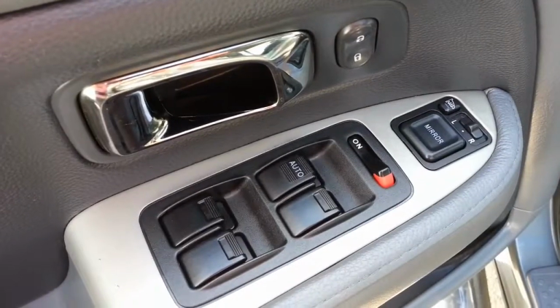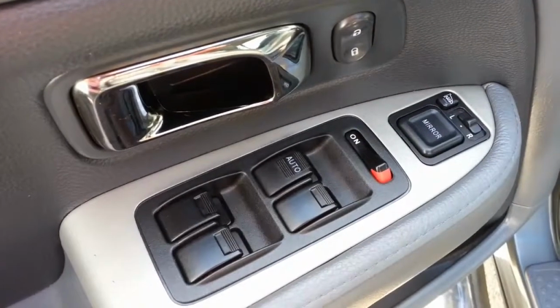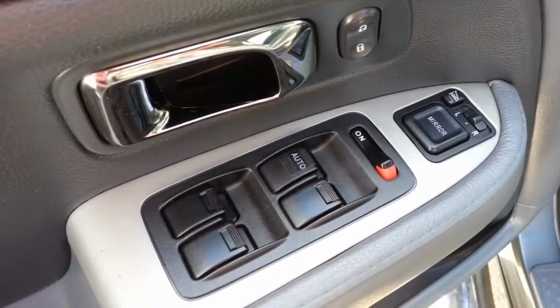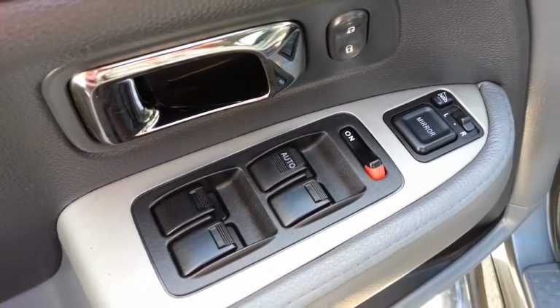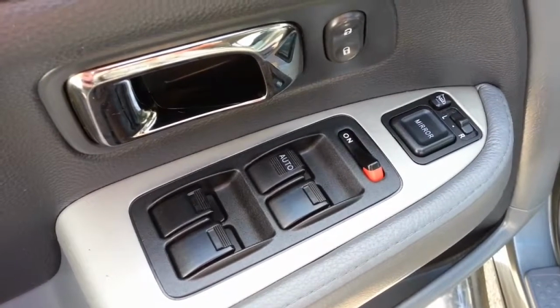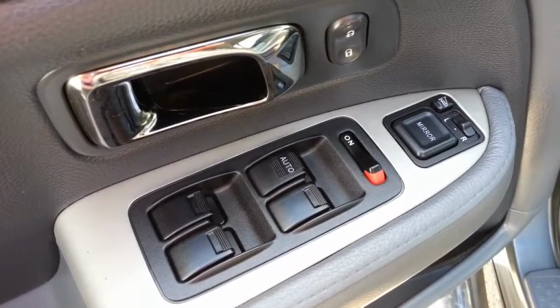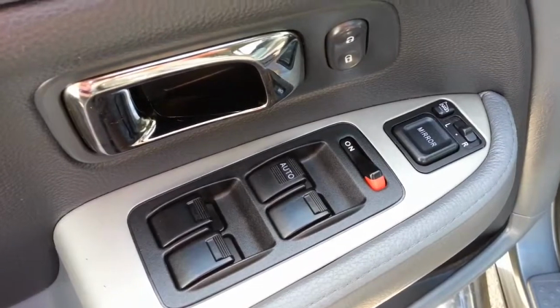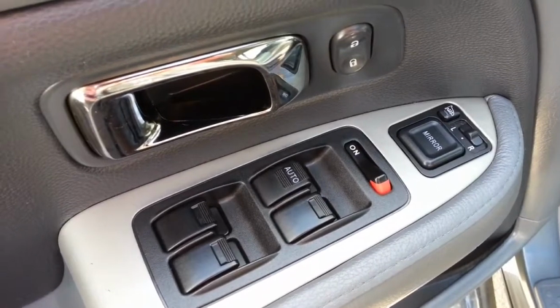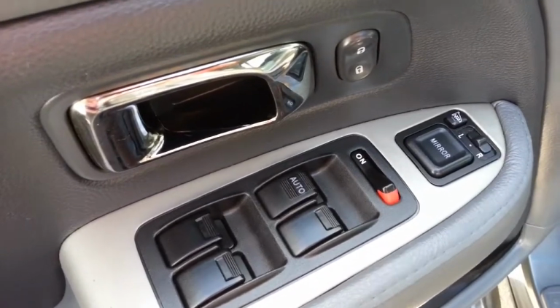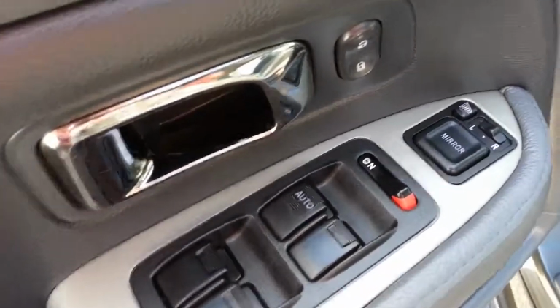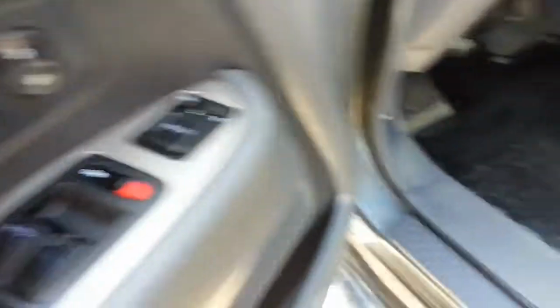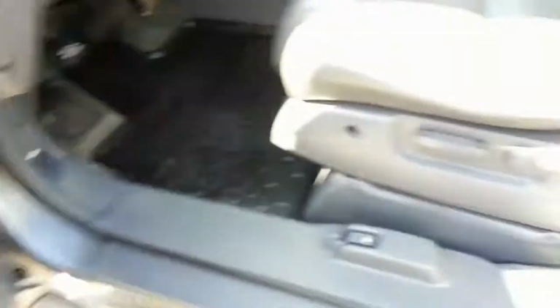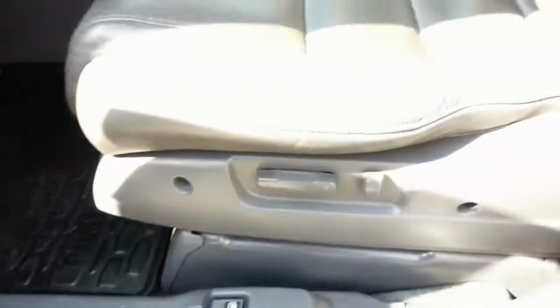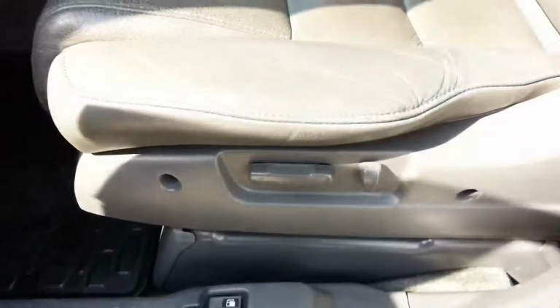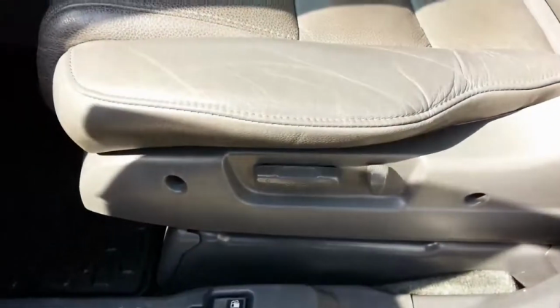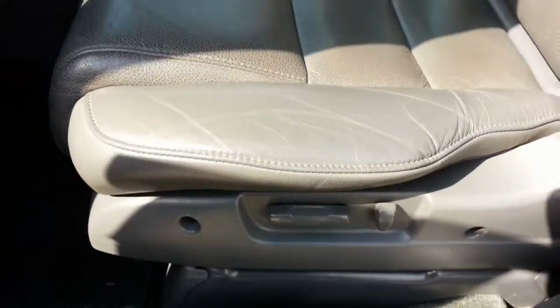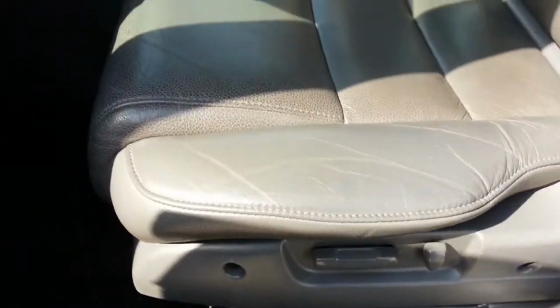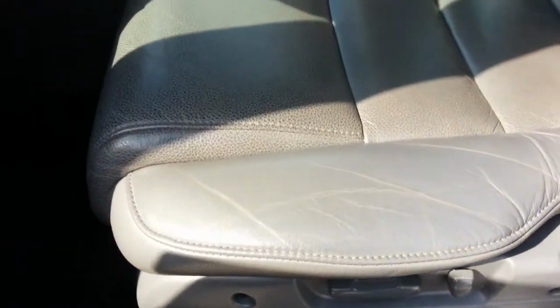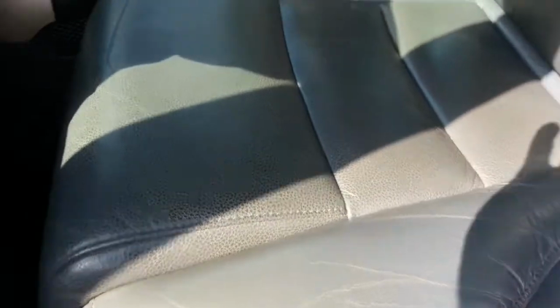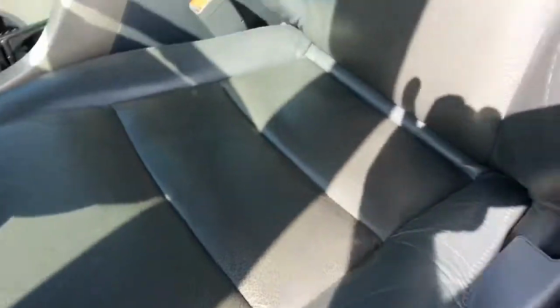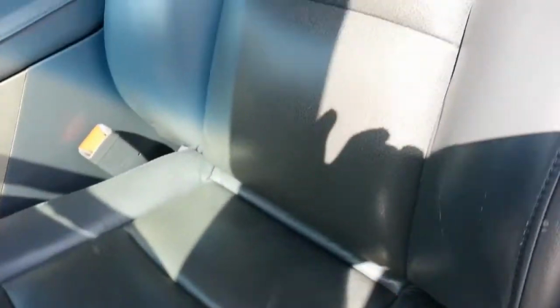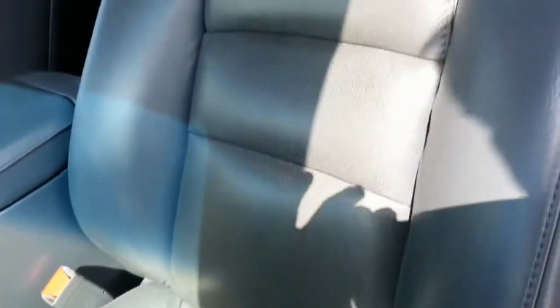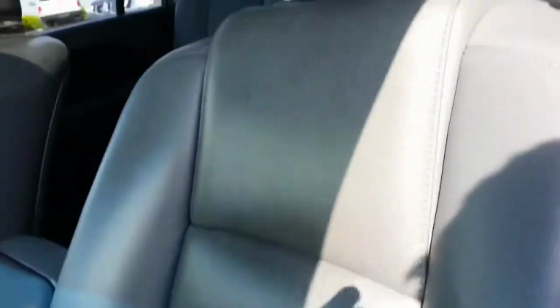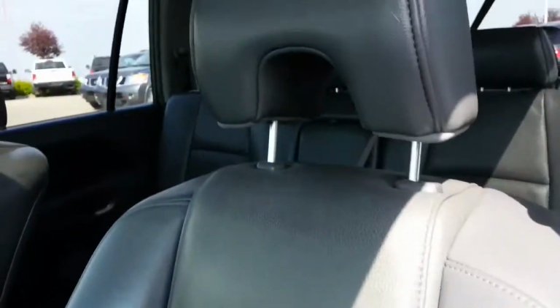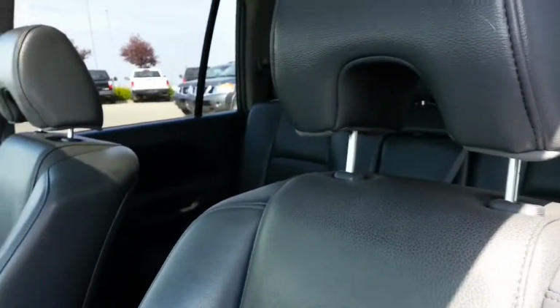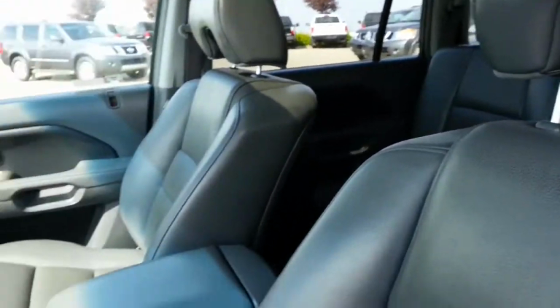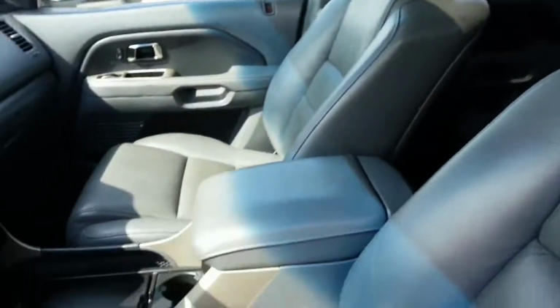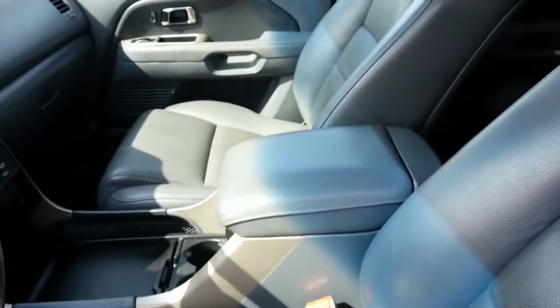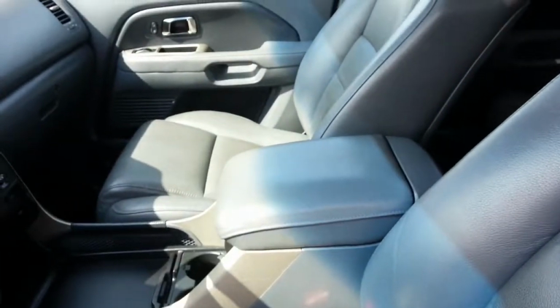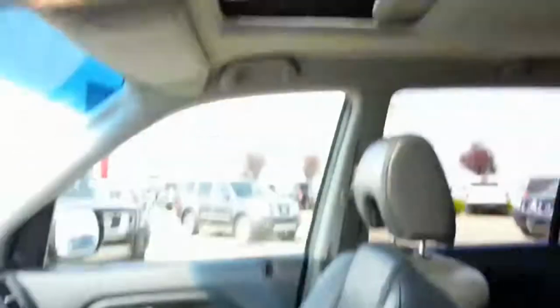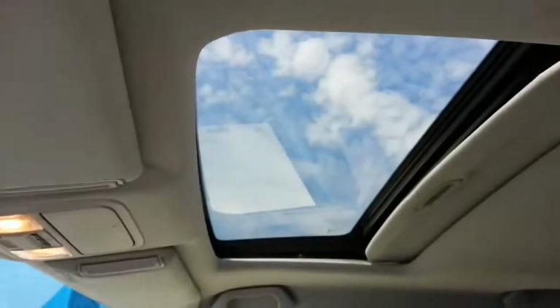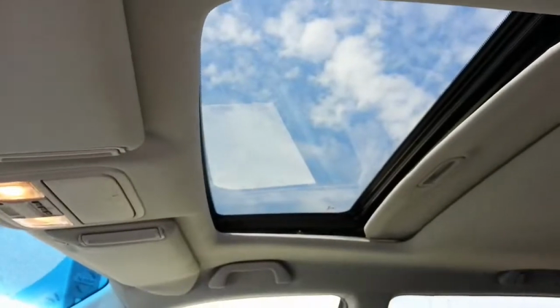It's very nicely equipped: power windows, door locks, heated side view mirrors, power driver's seat. The leather is in very good condition, and it's got a nice sunroof too.